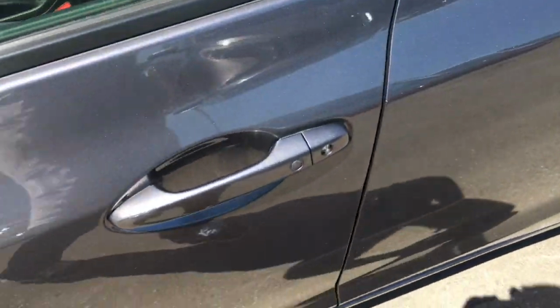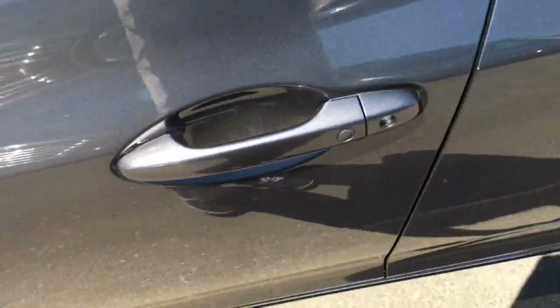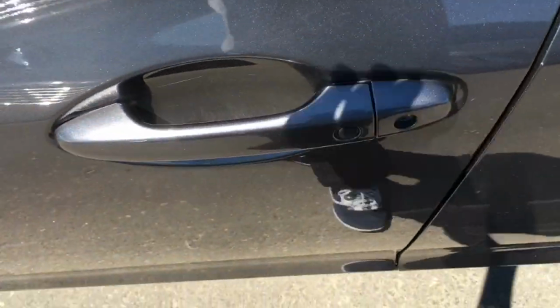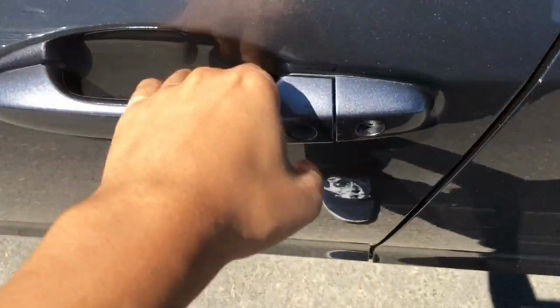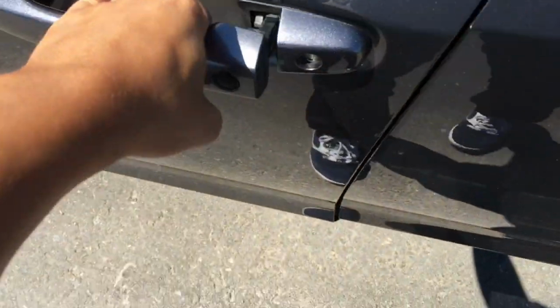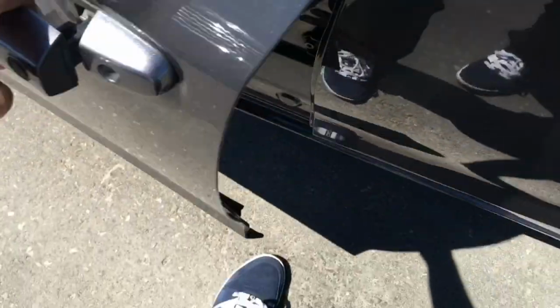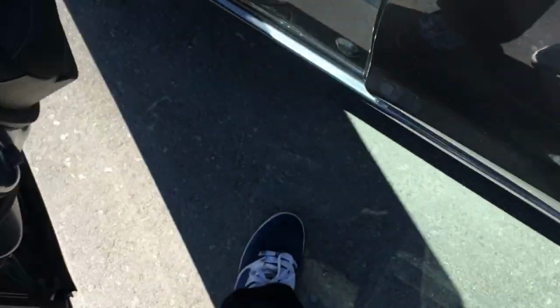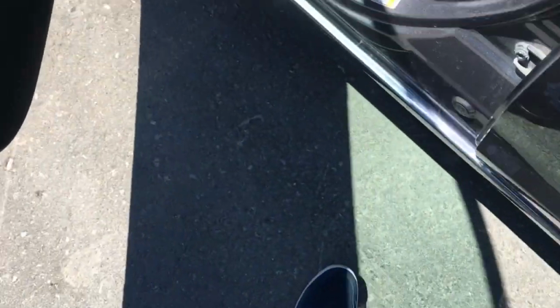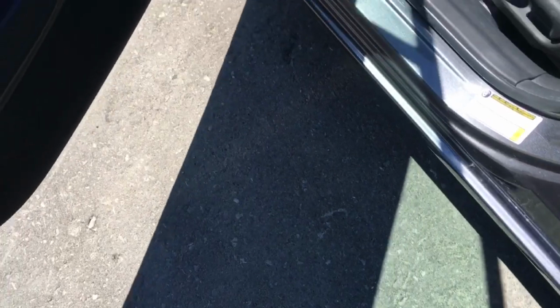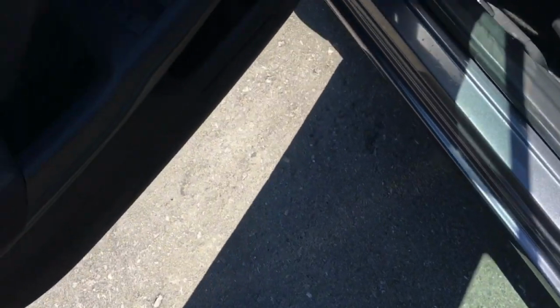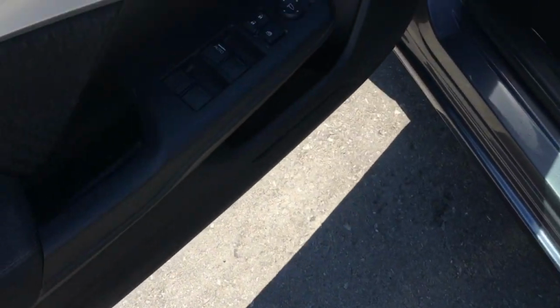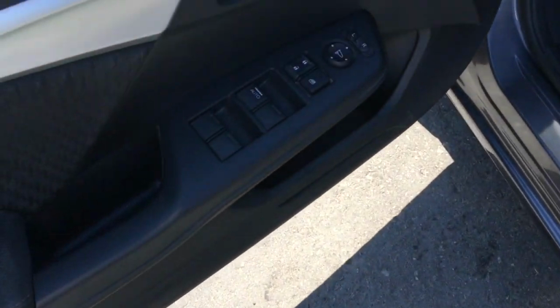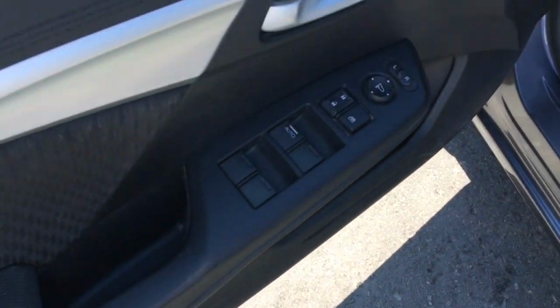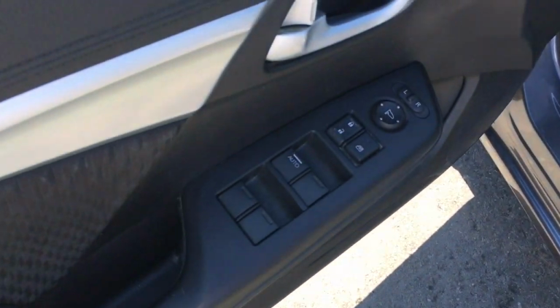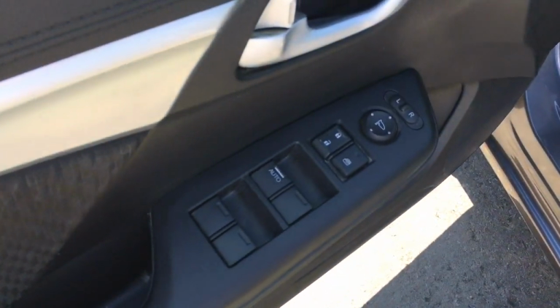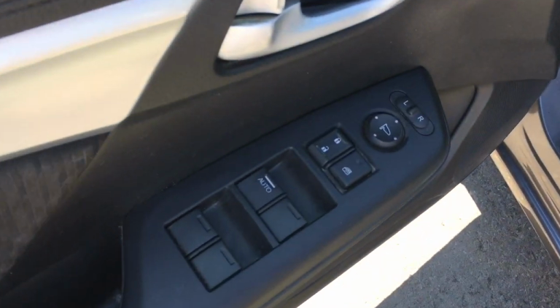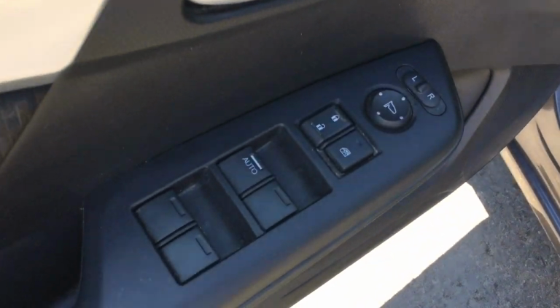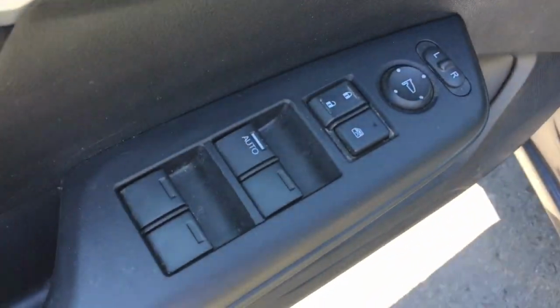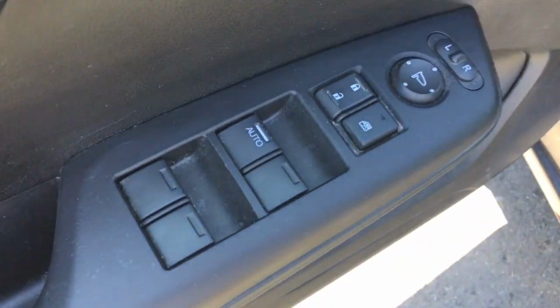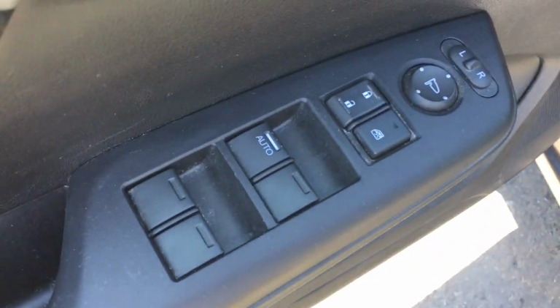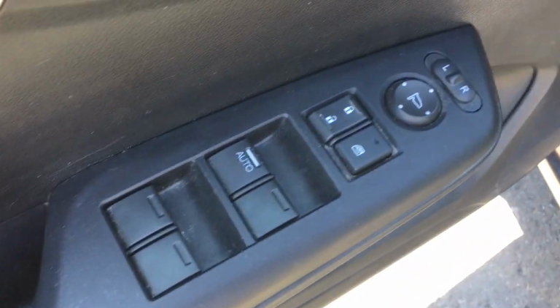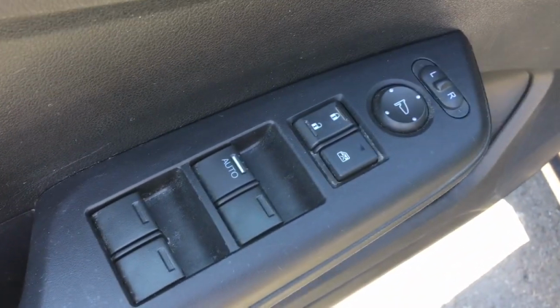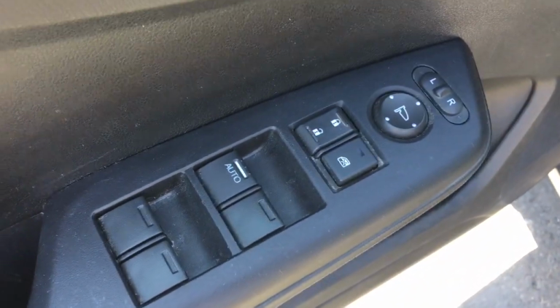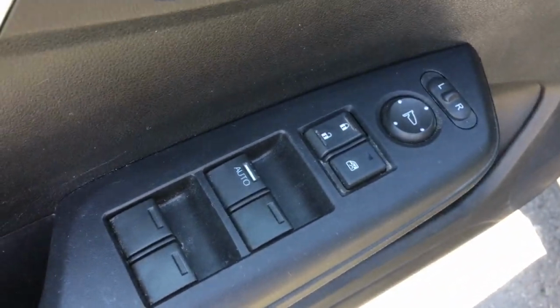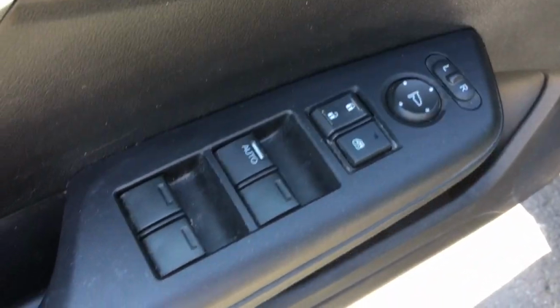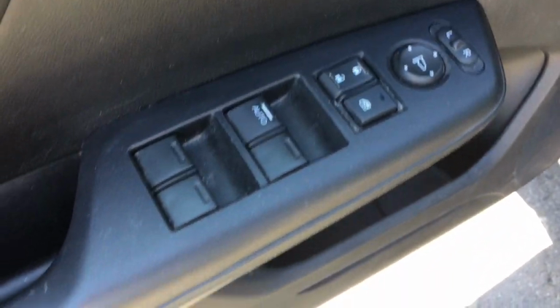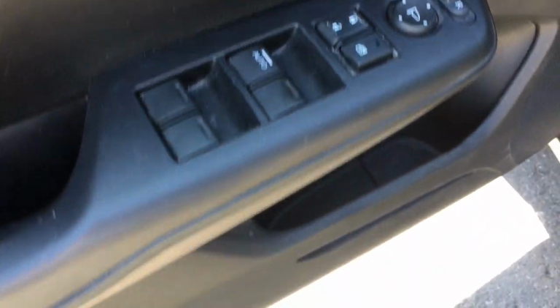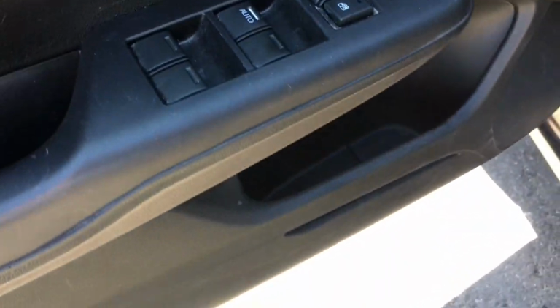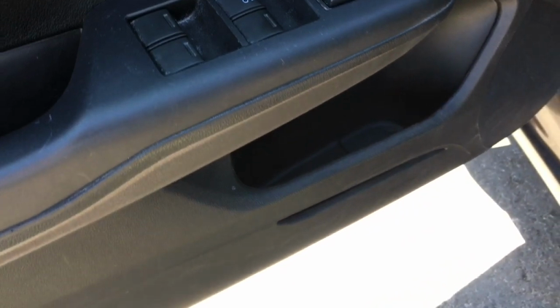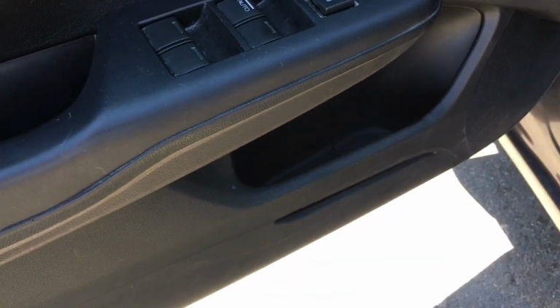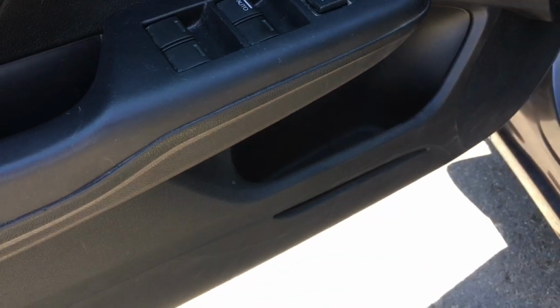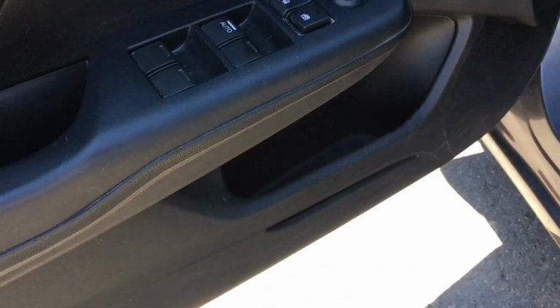Opening up the driver door, you can see right on the side you have power amenities — power mirrors, windows, and locks buttons. Down below you've got your storage.